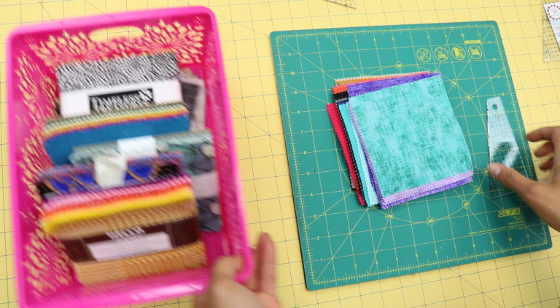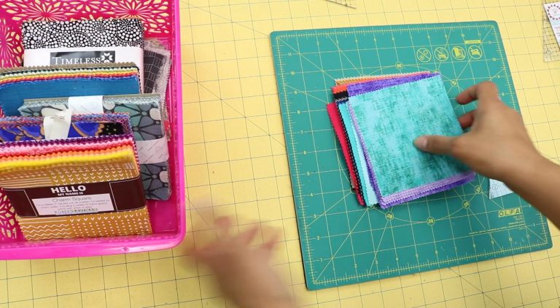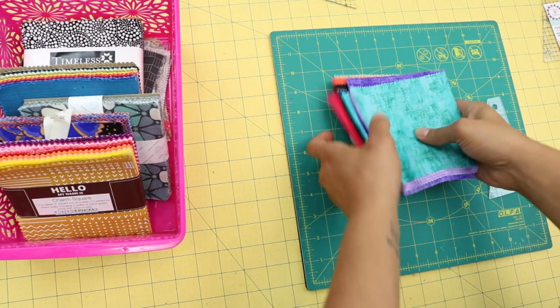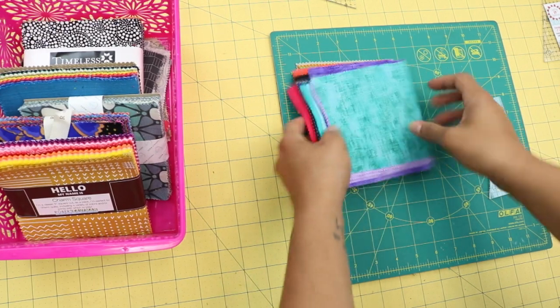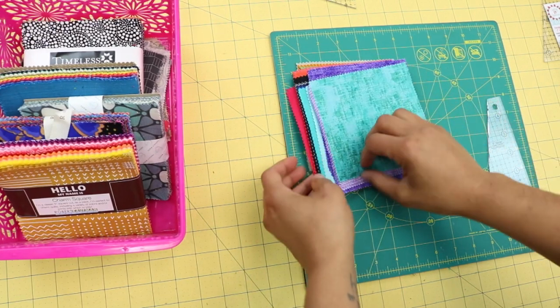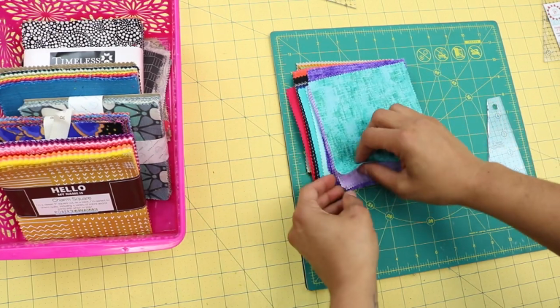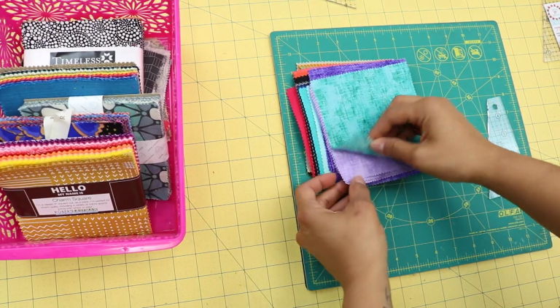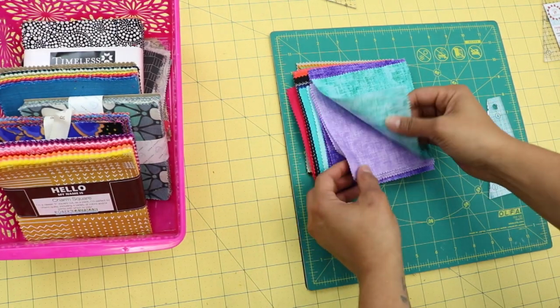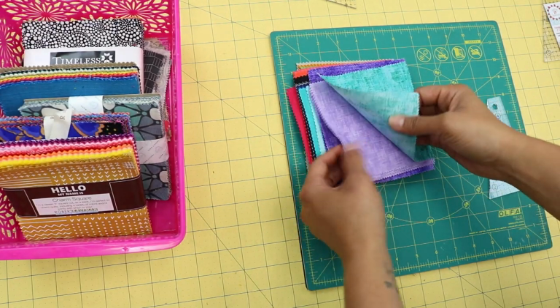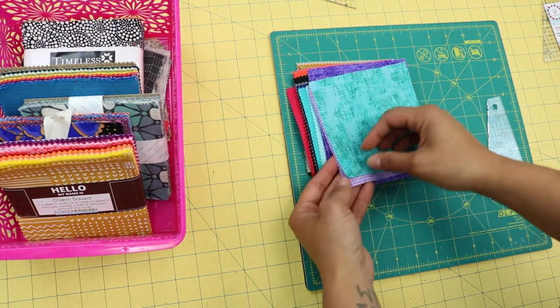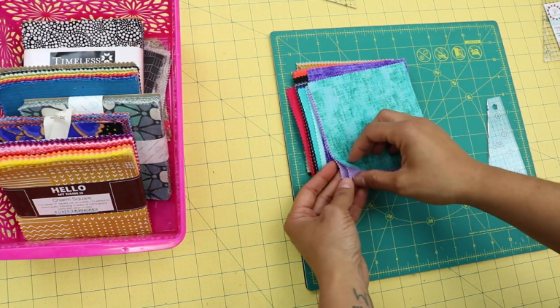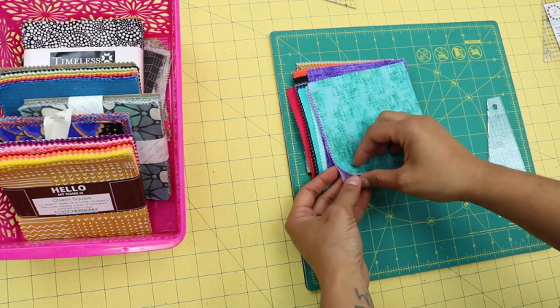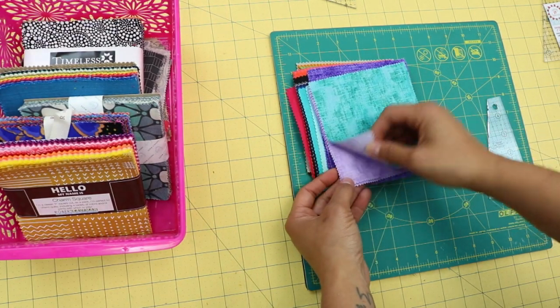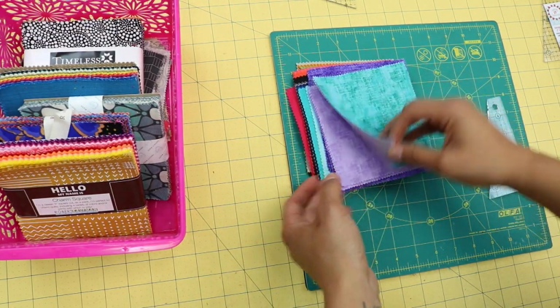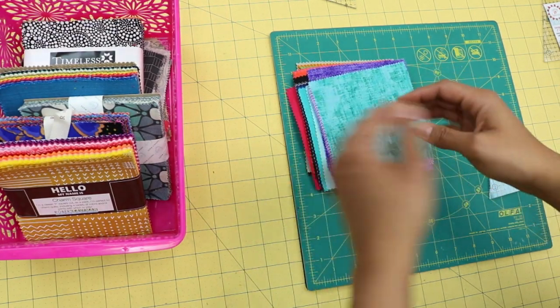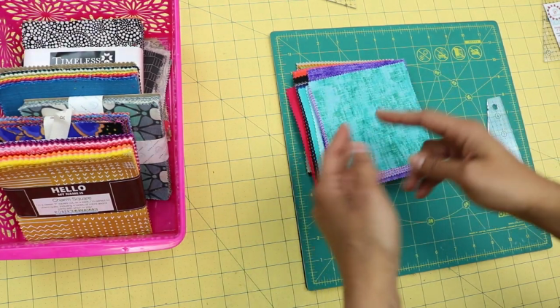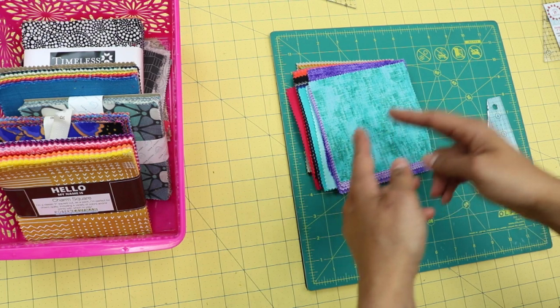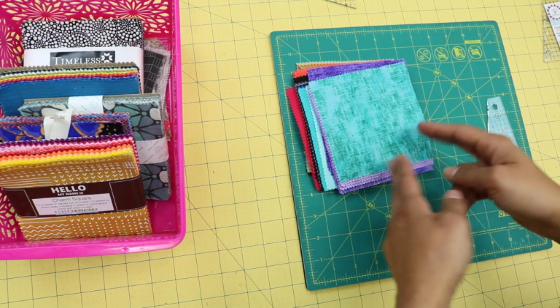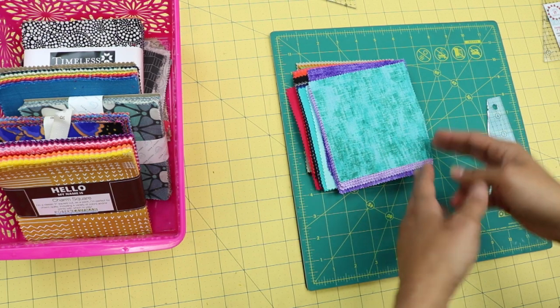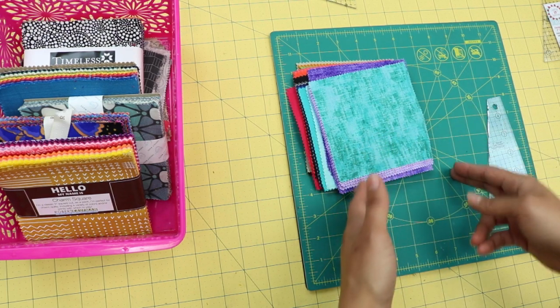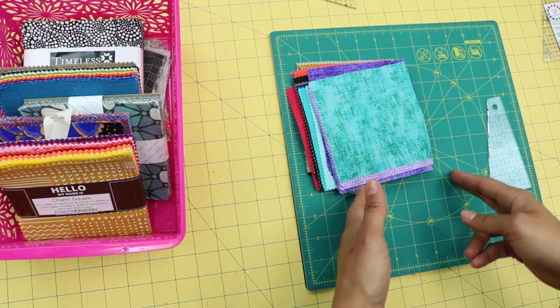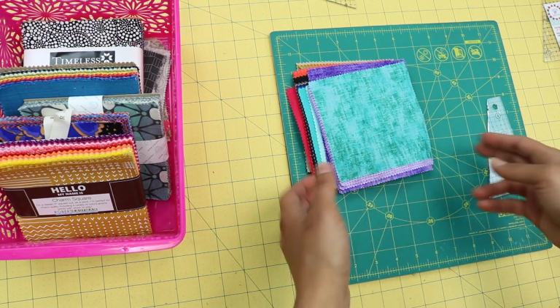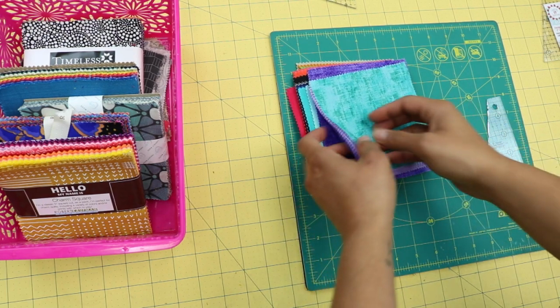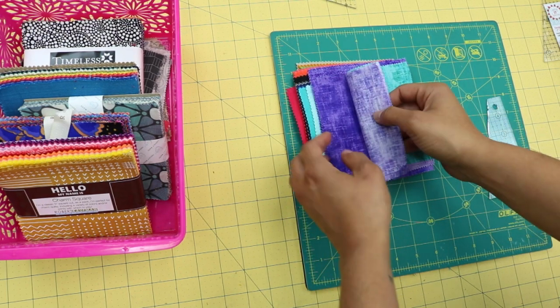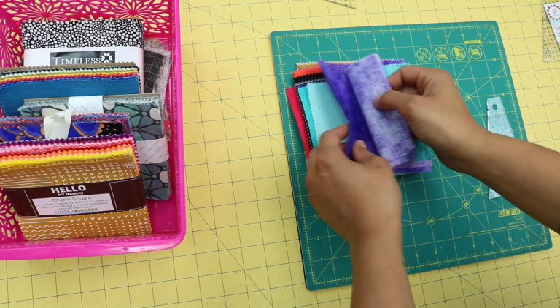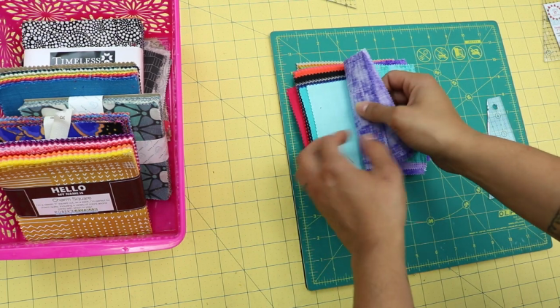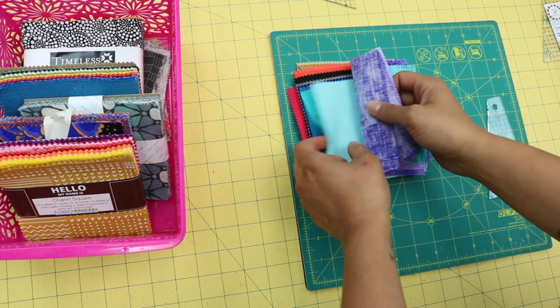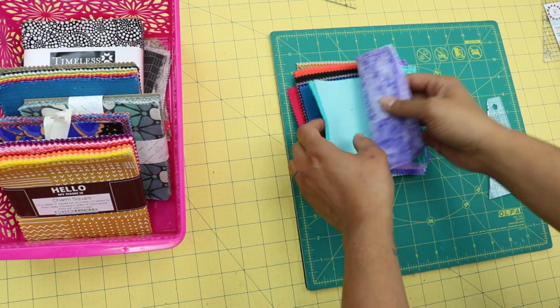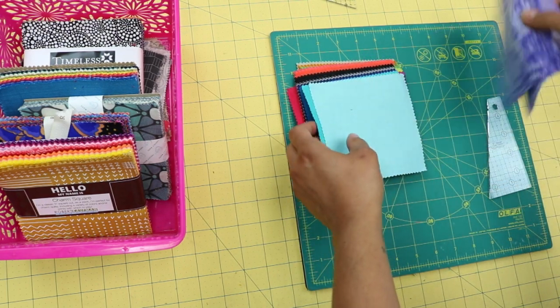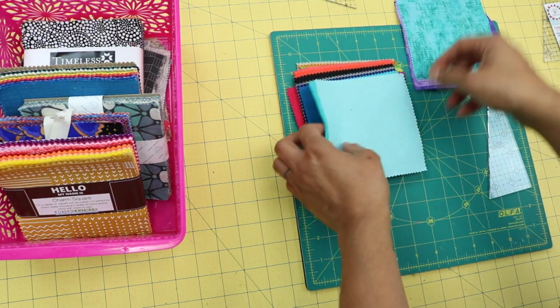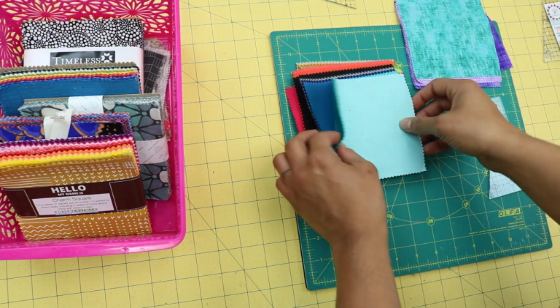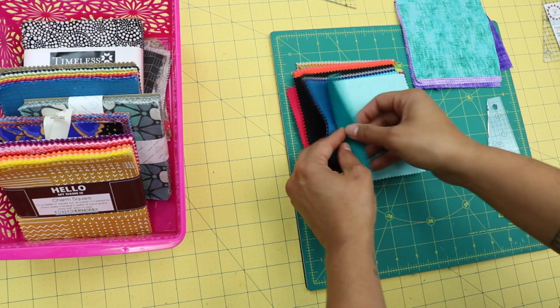You're basically going to want to match up two or three different squares per block. I'll show you both variations so you can get a feel for it.